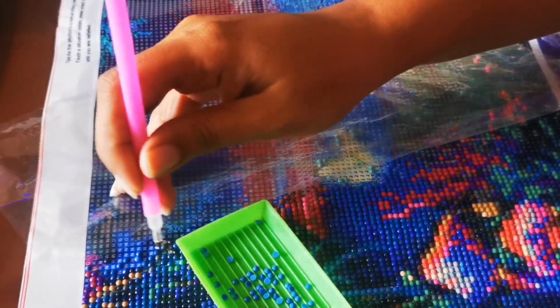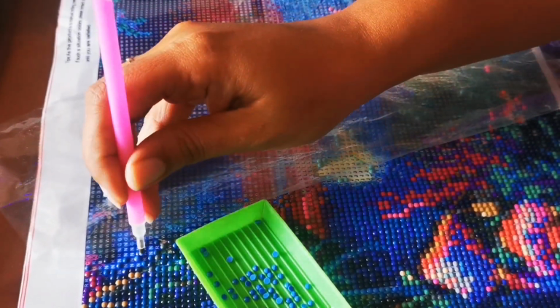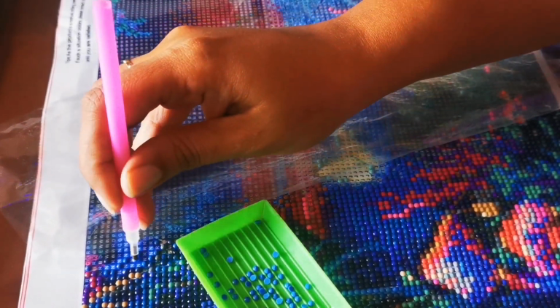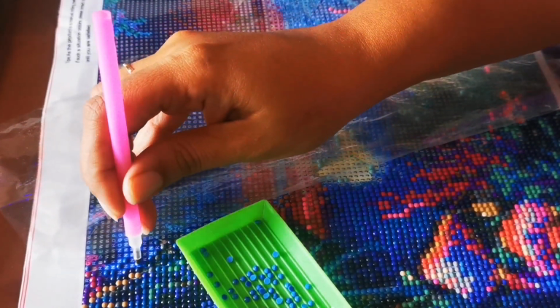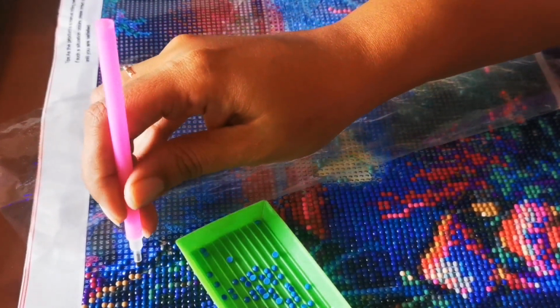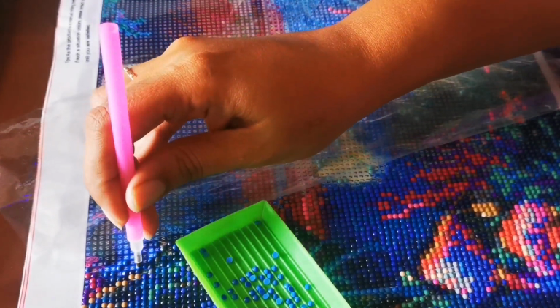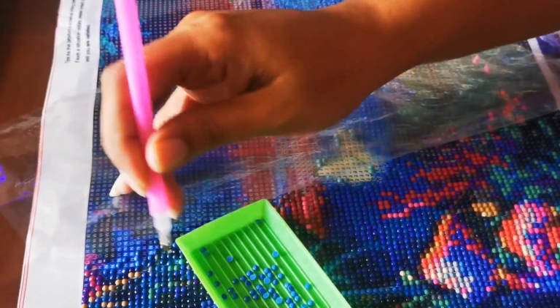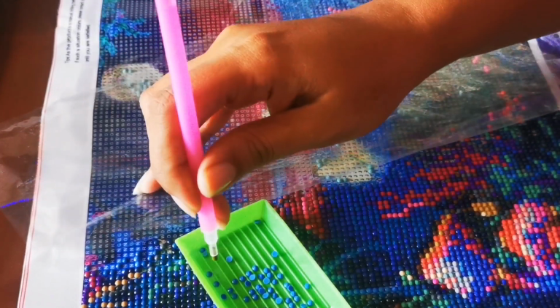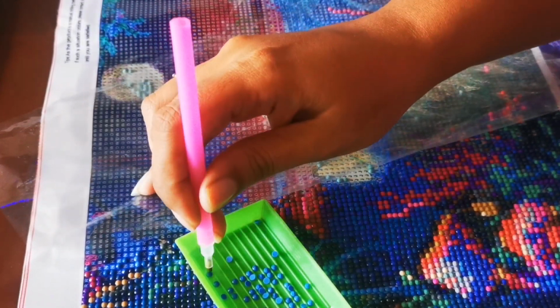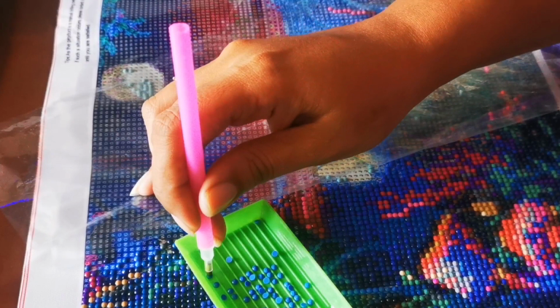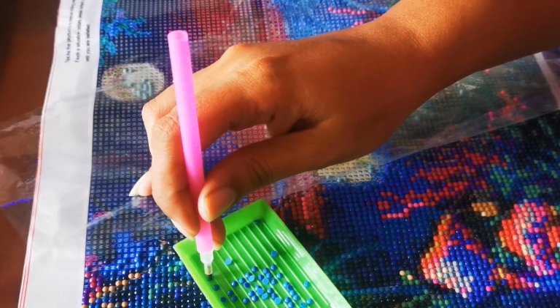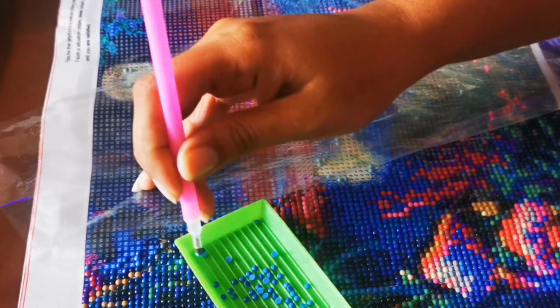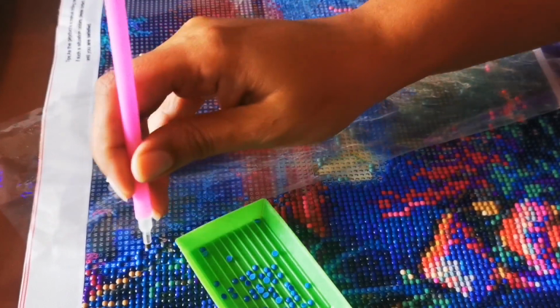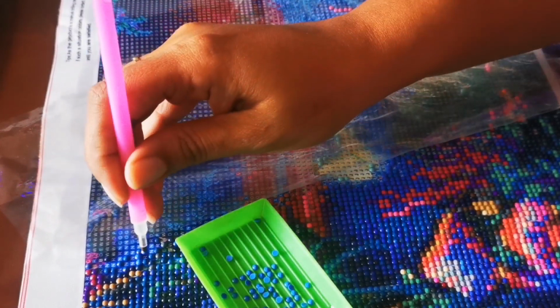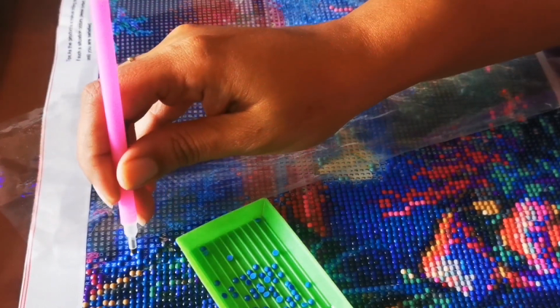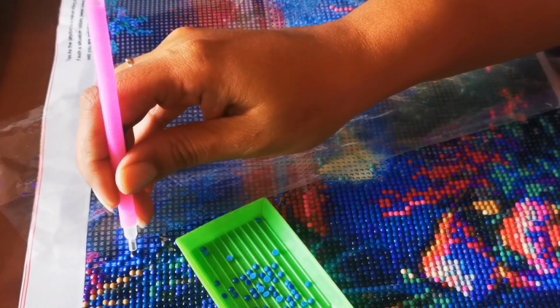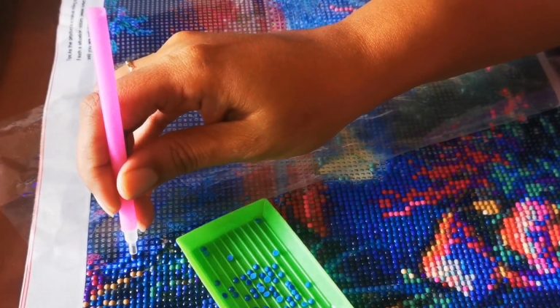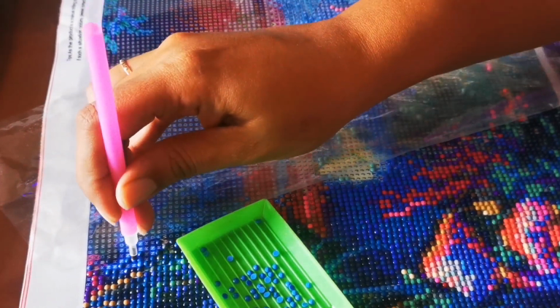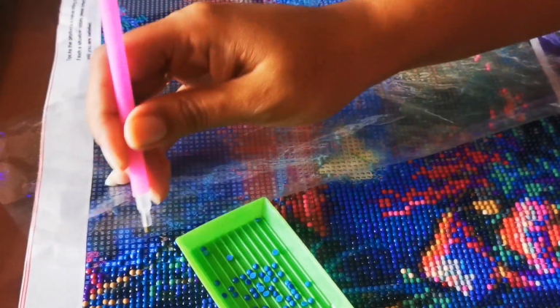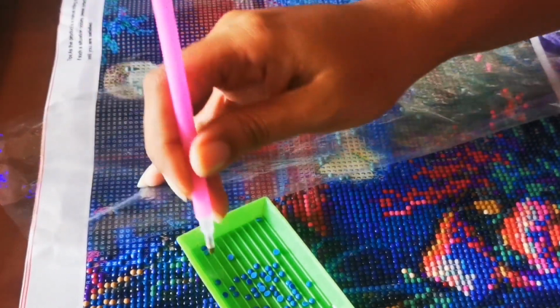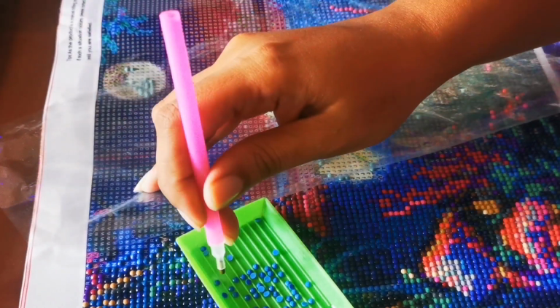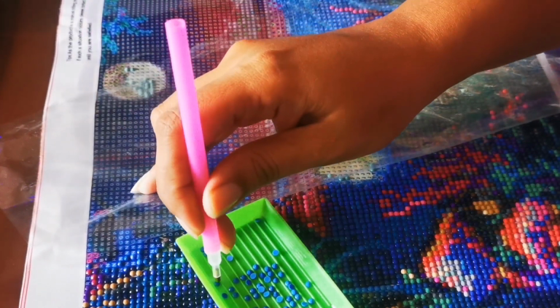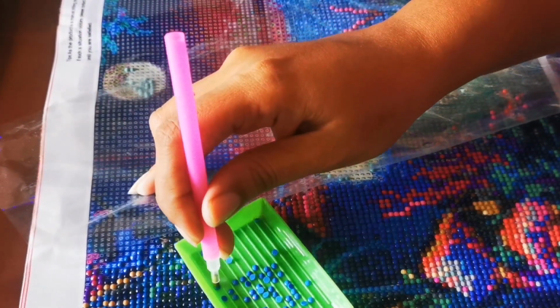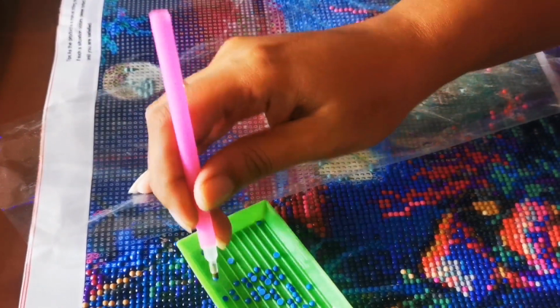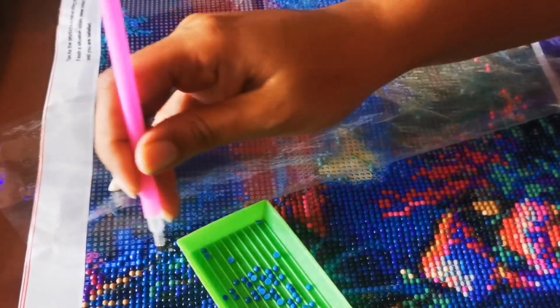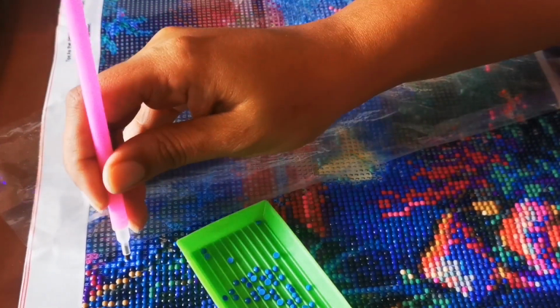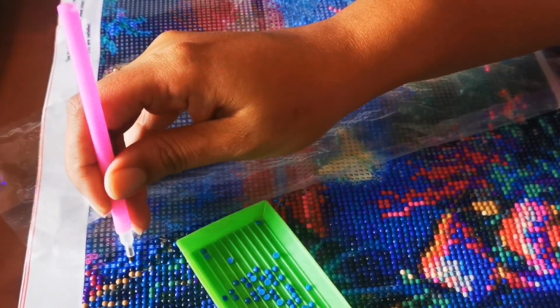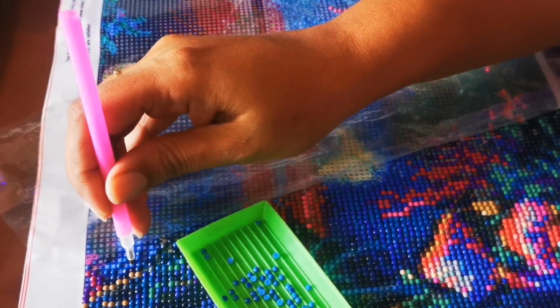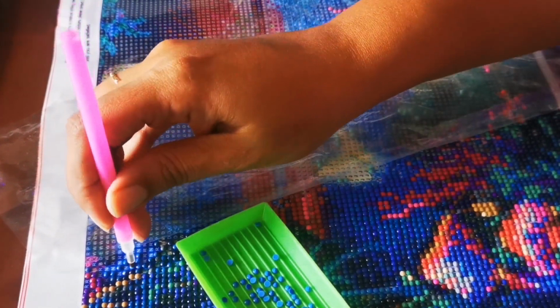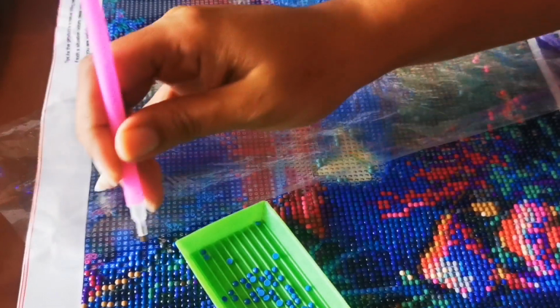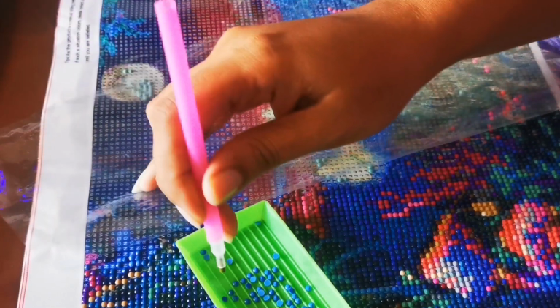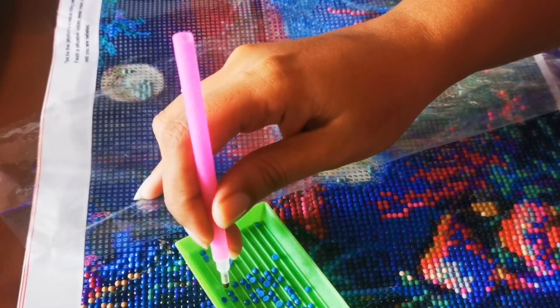Basically these are diamonds — colorful diamonds that you have to place on this piece of art that you get.